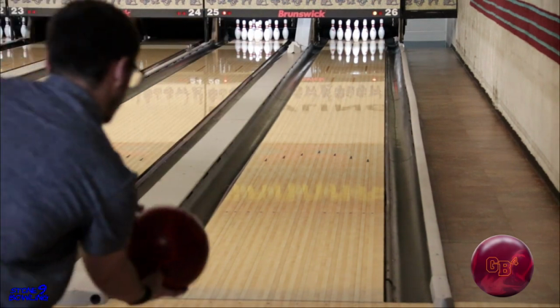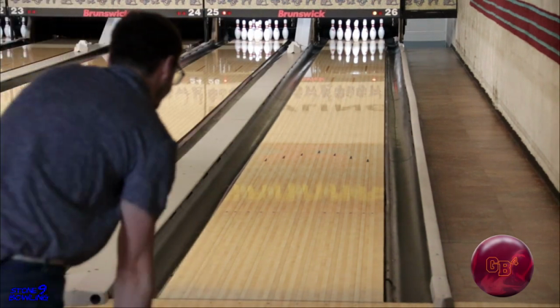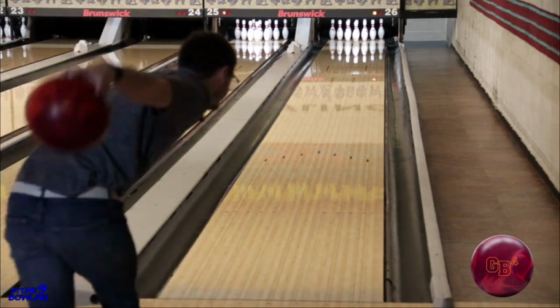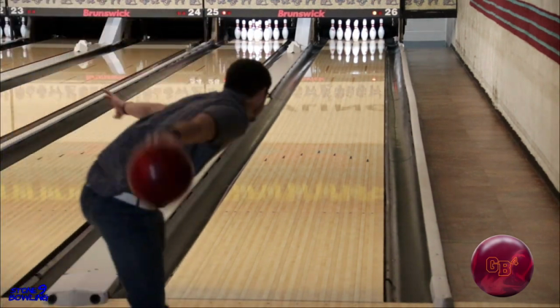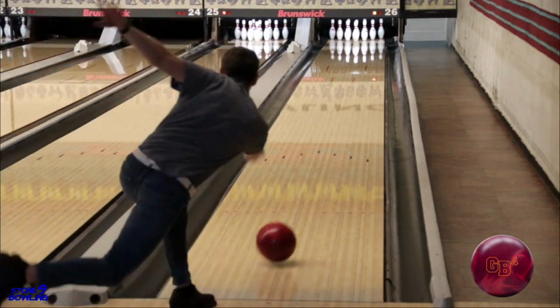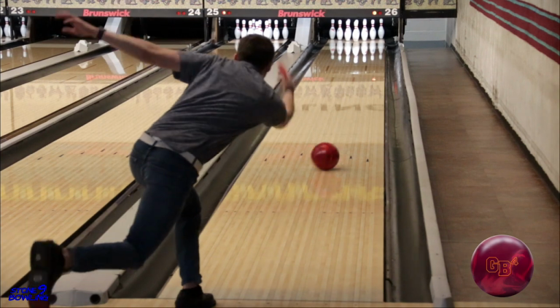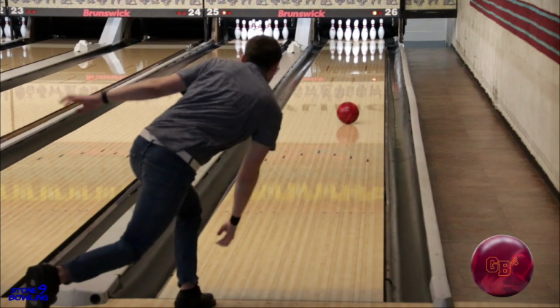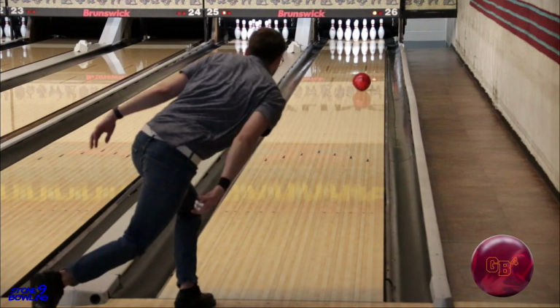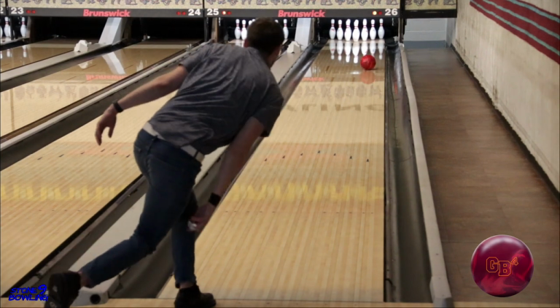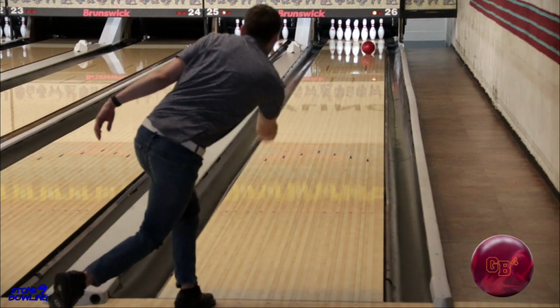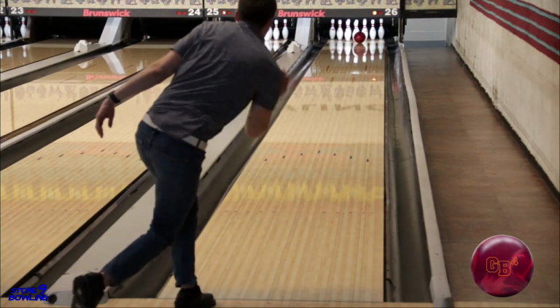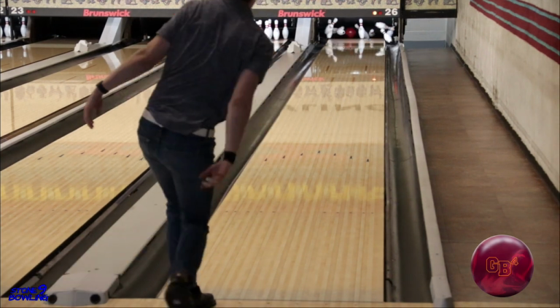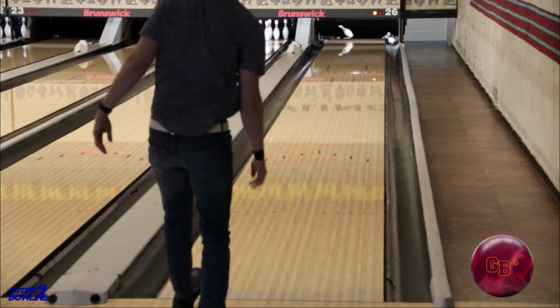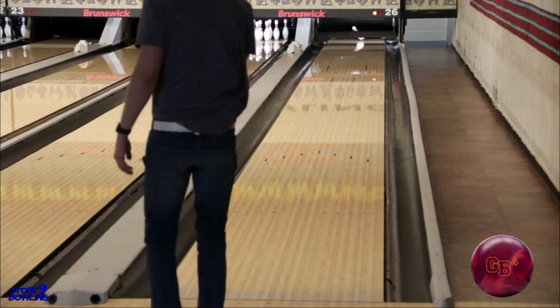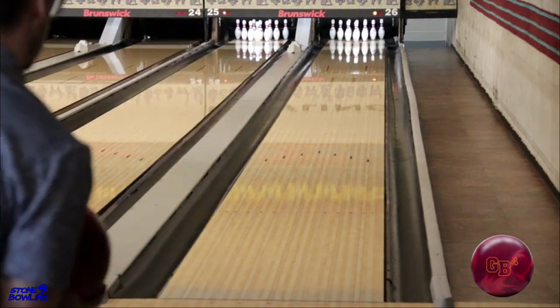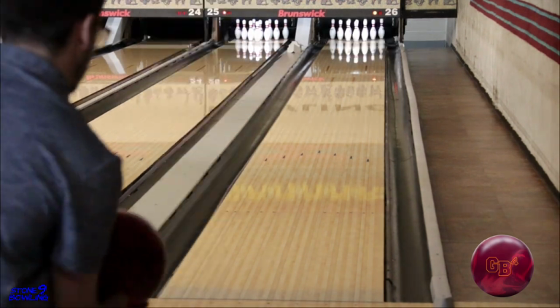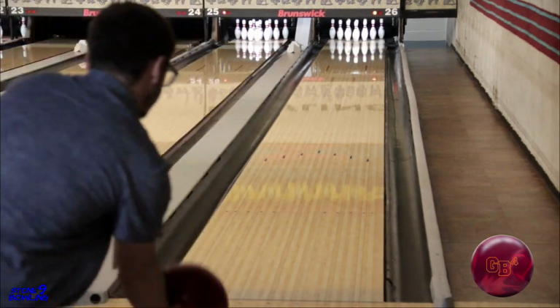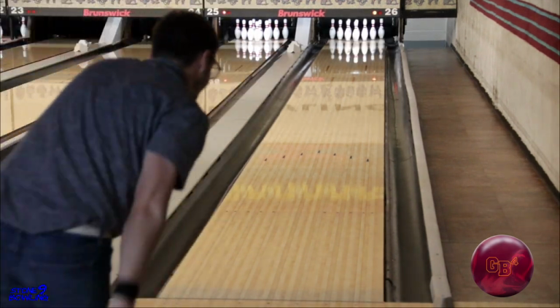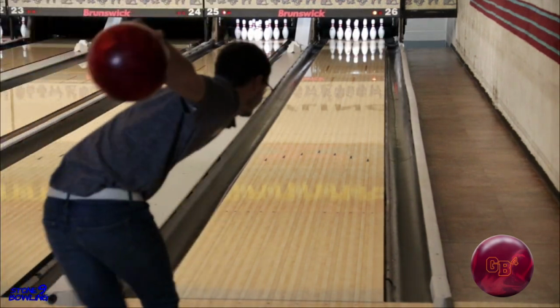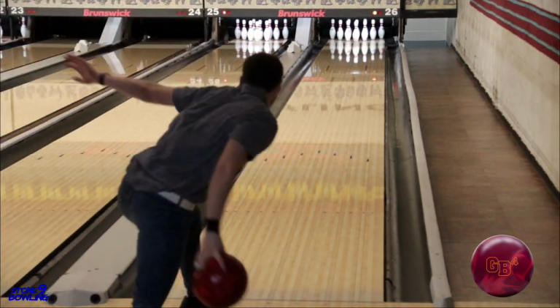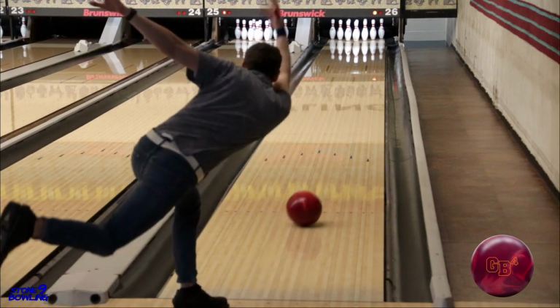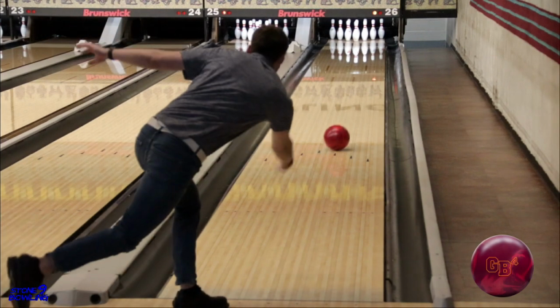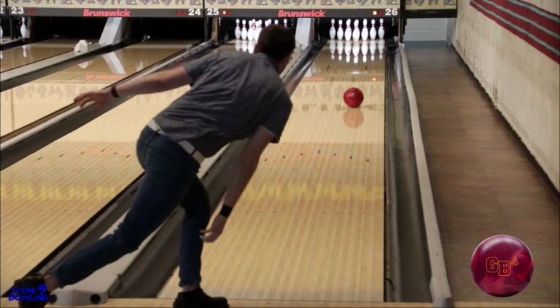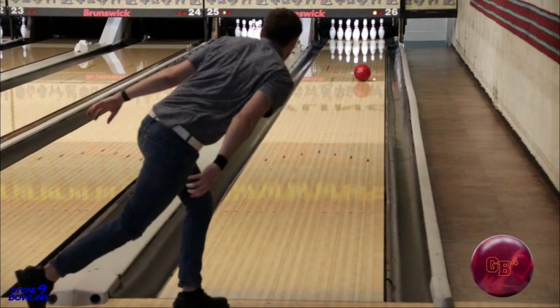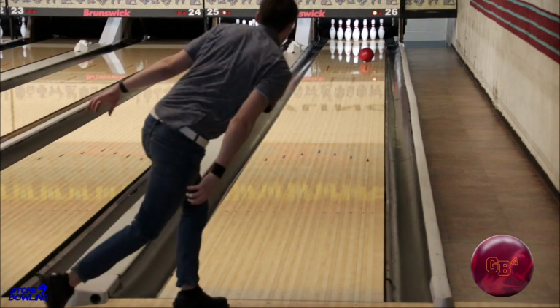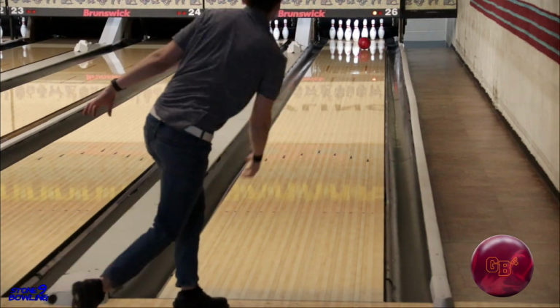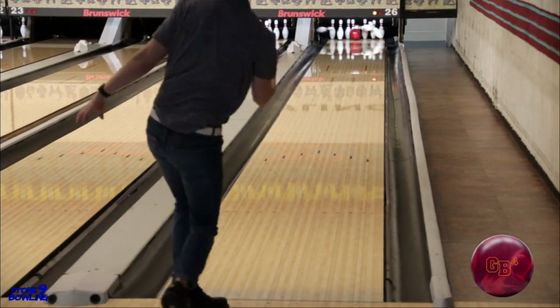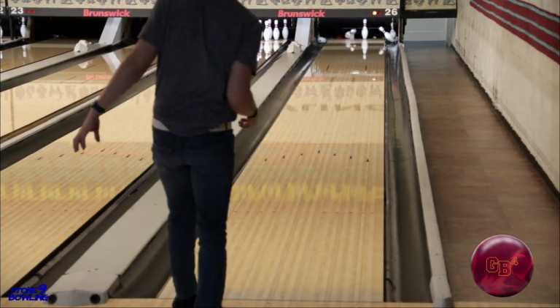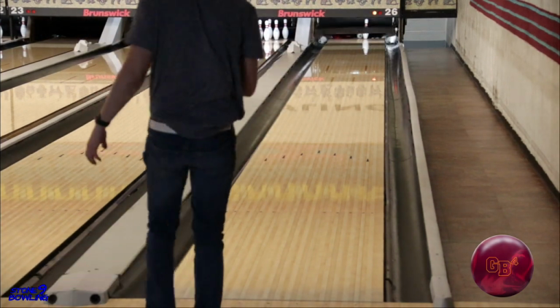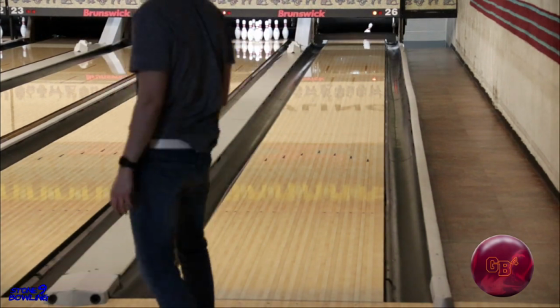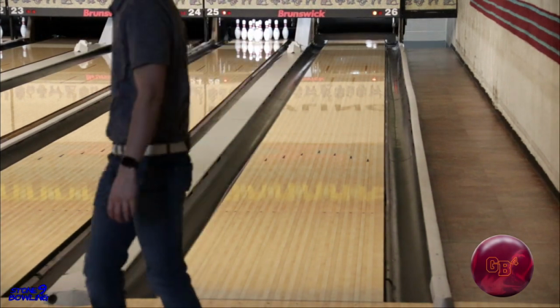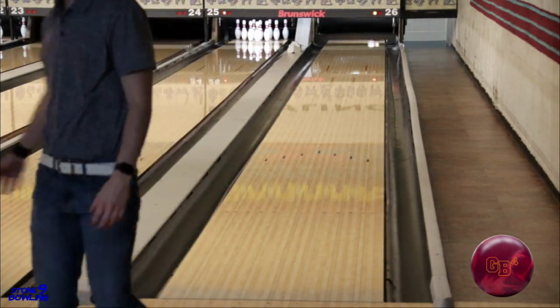The Ebonite GB4 is available now, so get to your local pro shop and have one drilled today. Thanks for watching, and don't forget to smash that thumbs up and hit that subscribe button. Catch you on the next one.